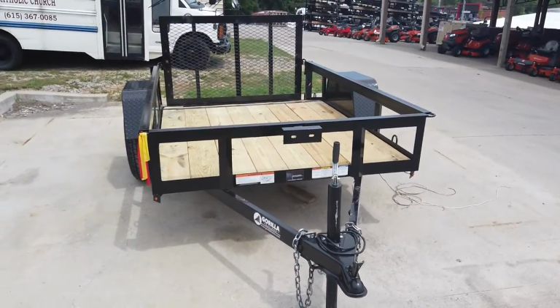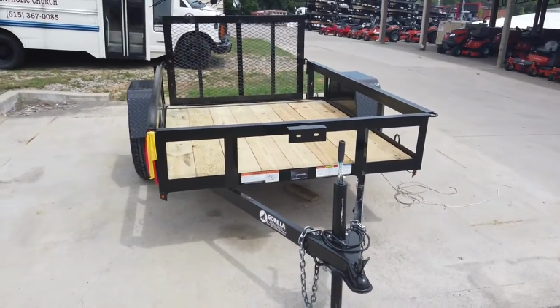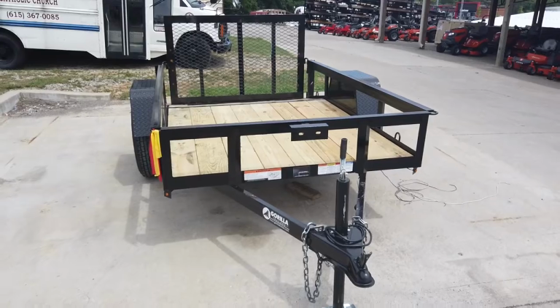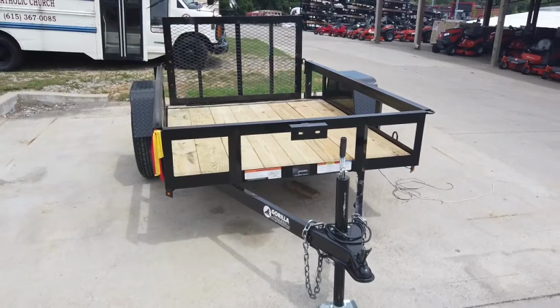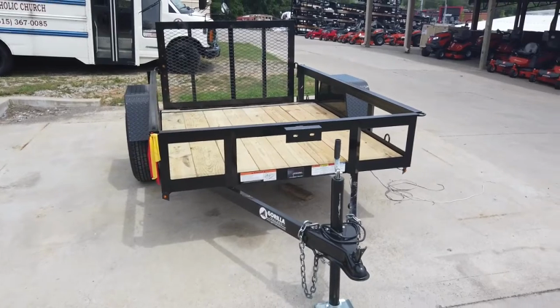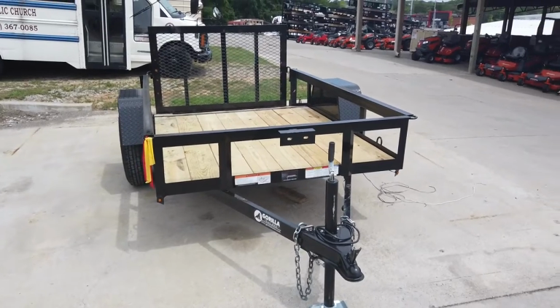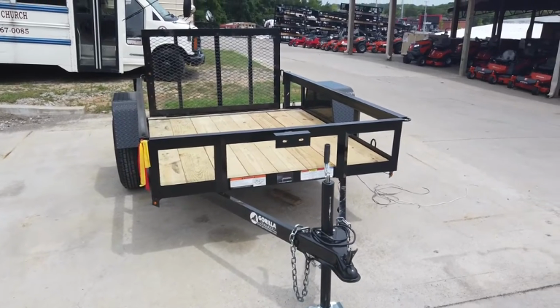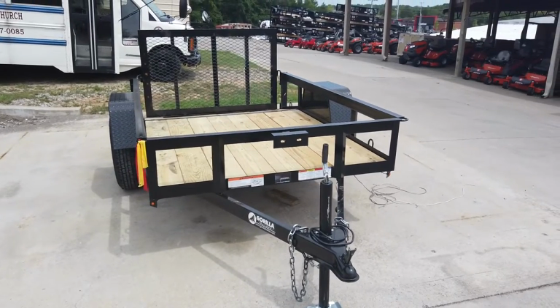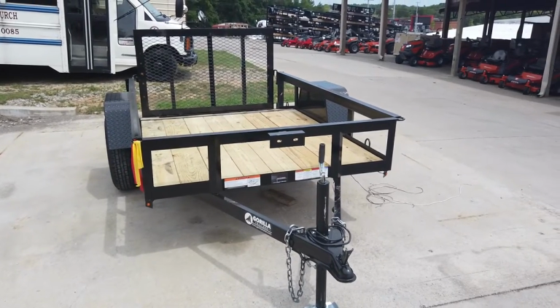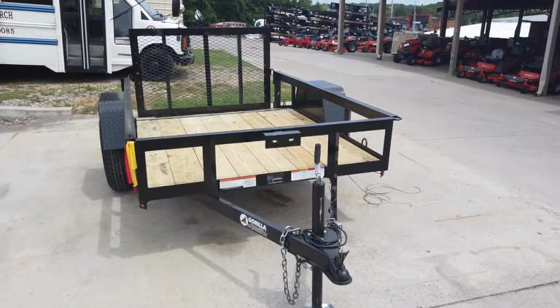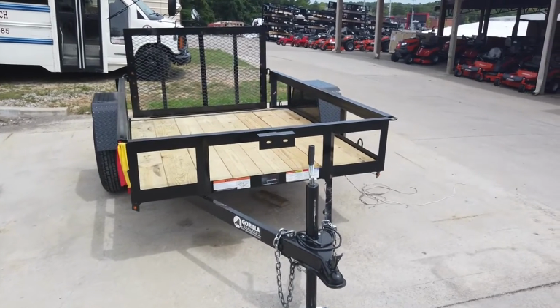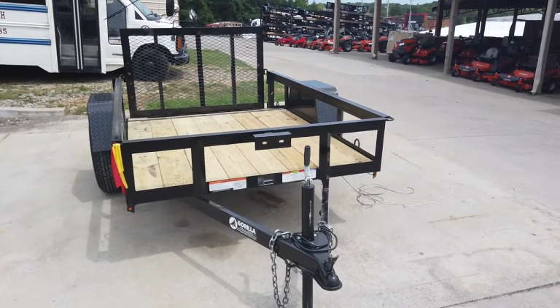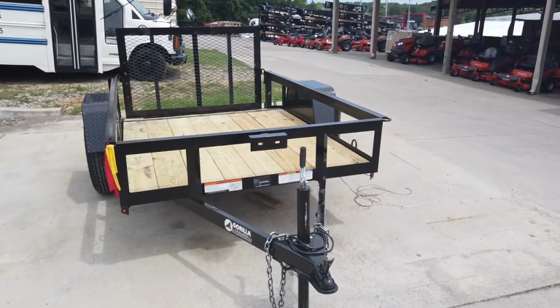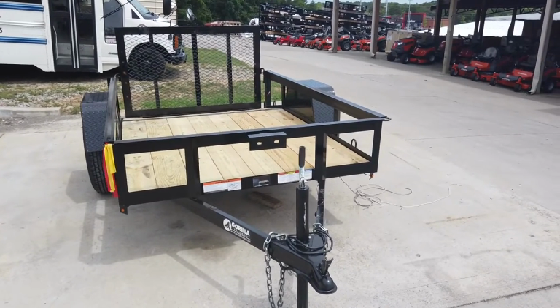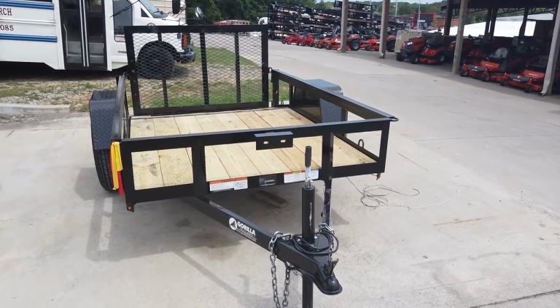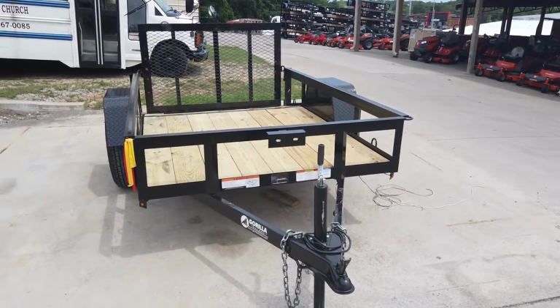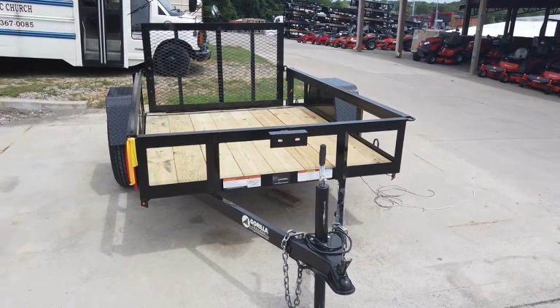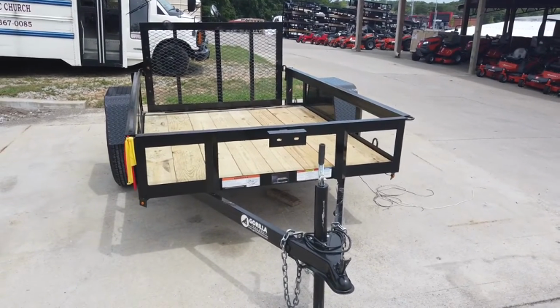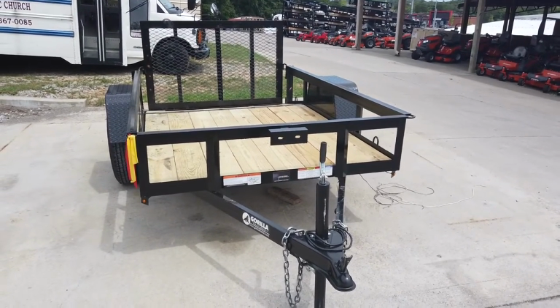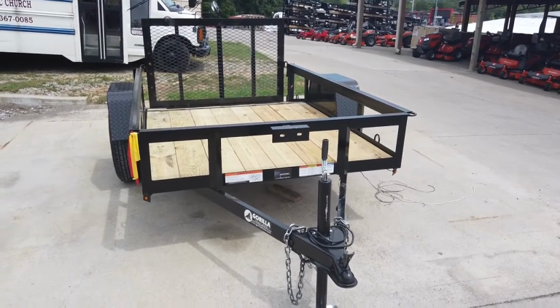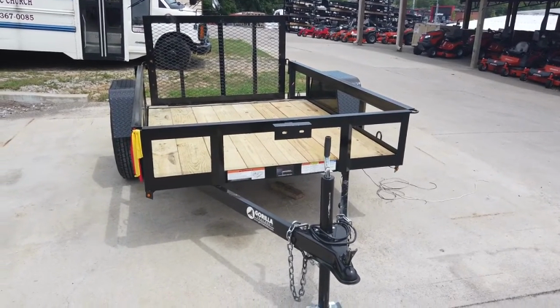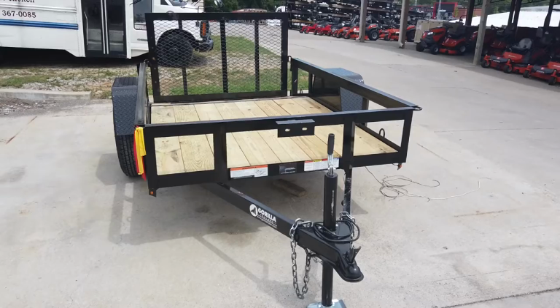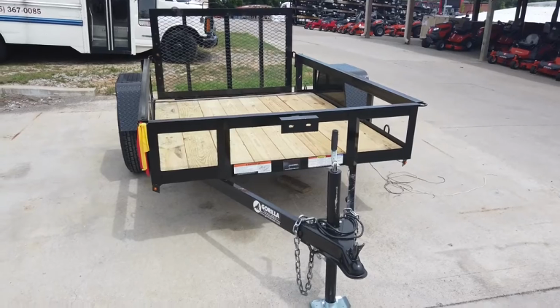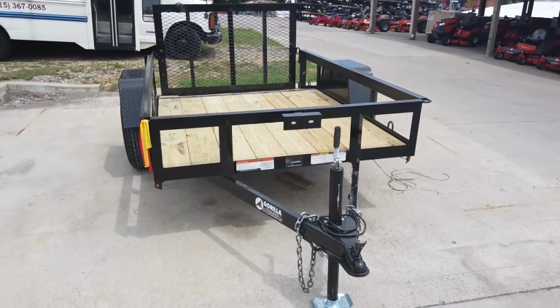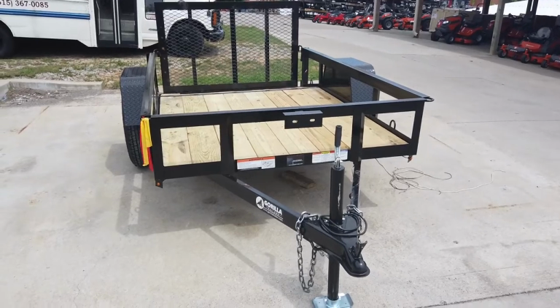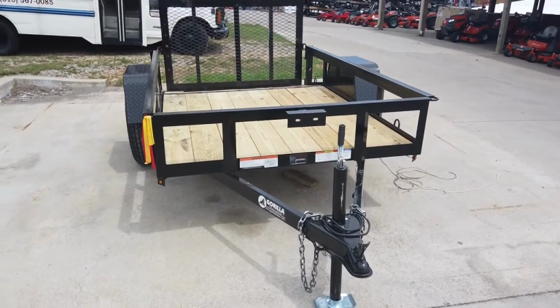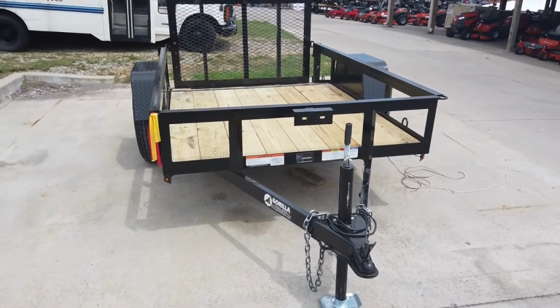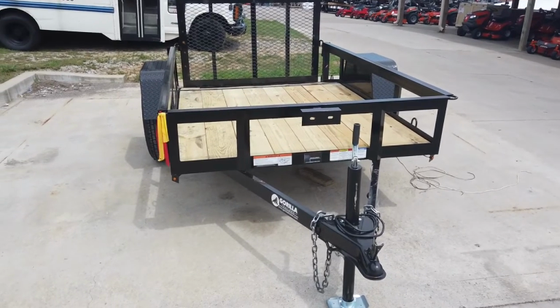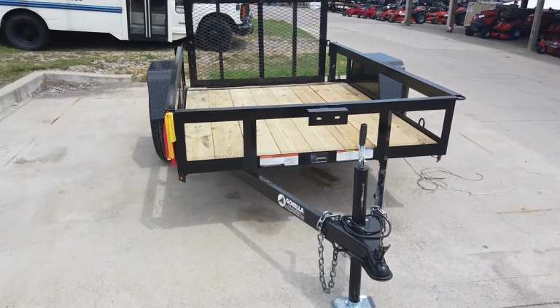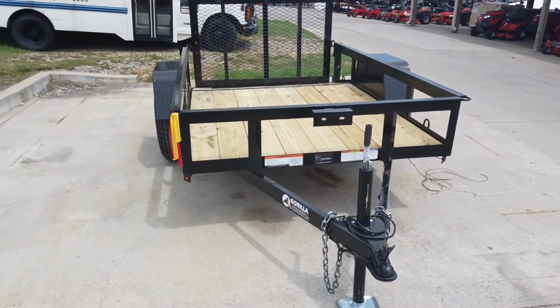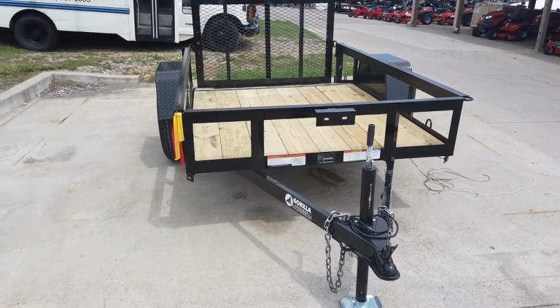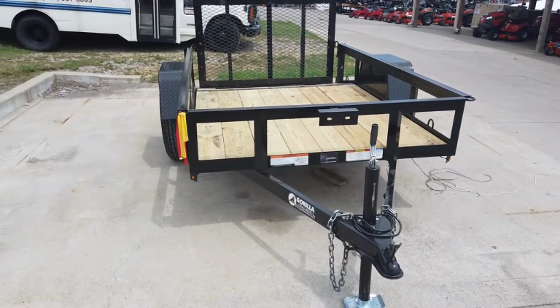Once again, this is the five by eight dovetail utility trailer. If you're interested in this trailer, give us a call at 615-641-7720.